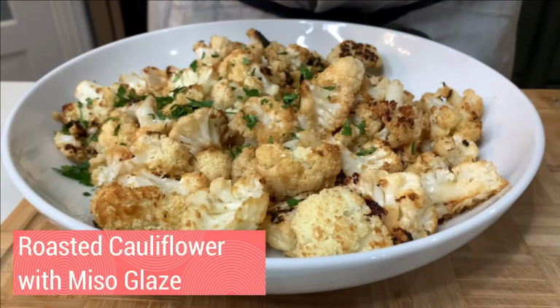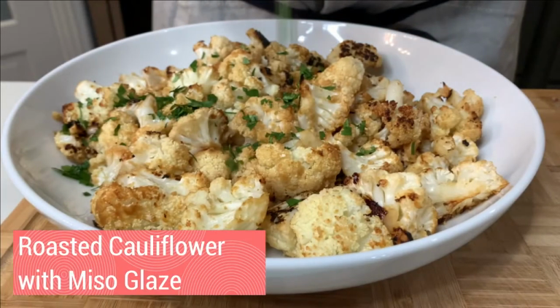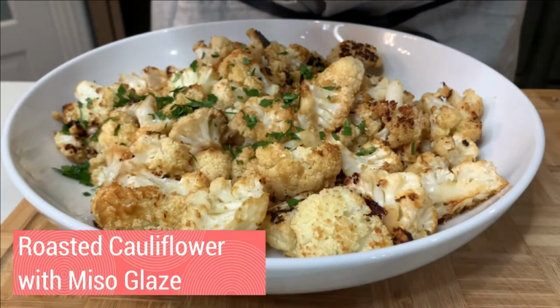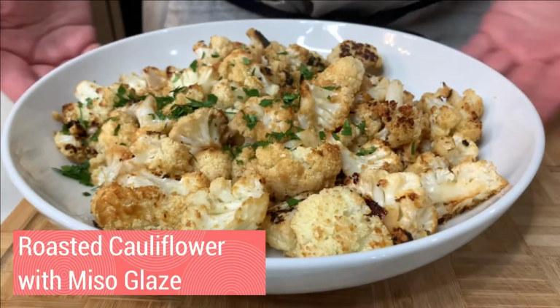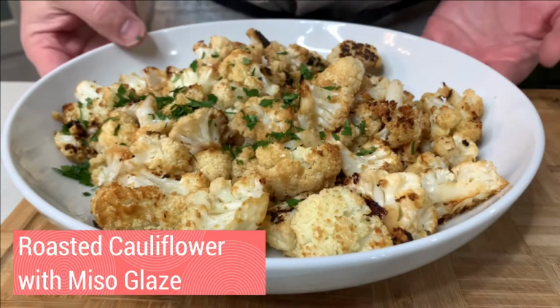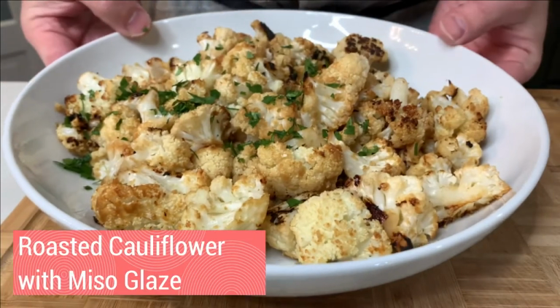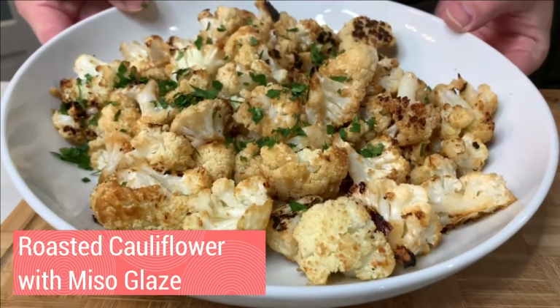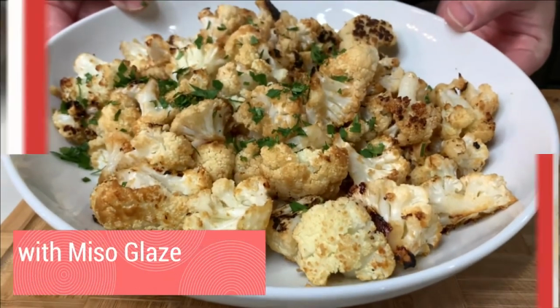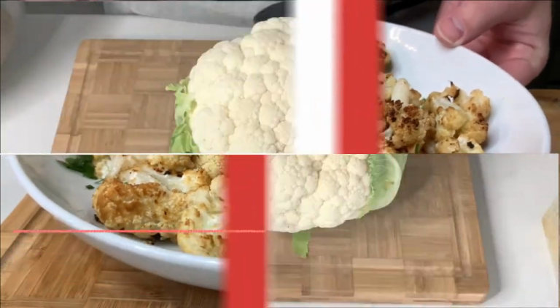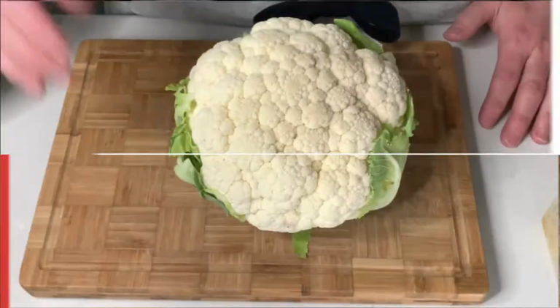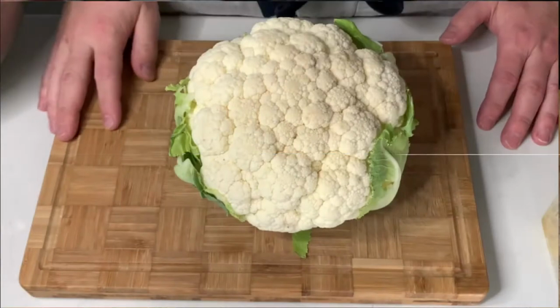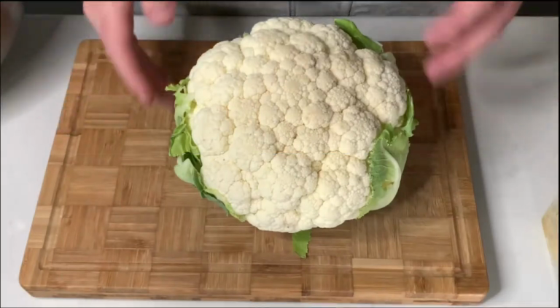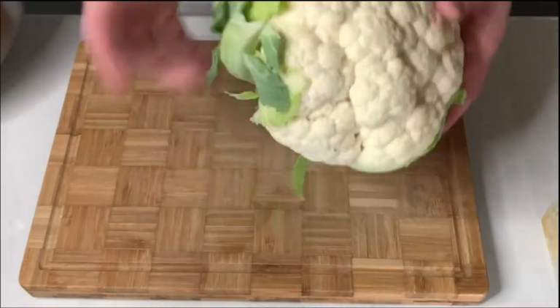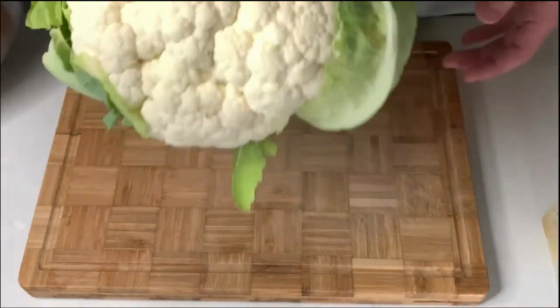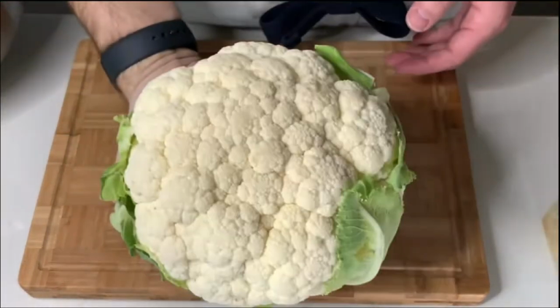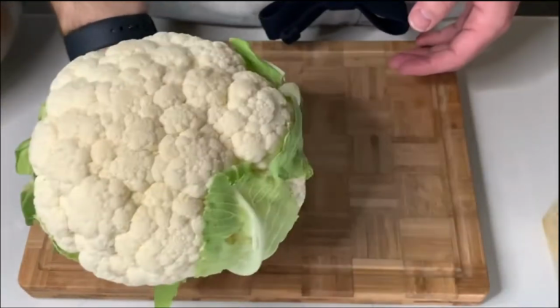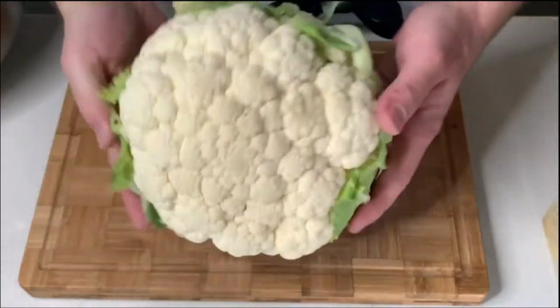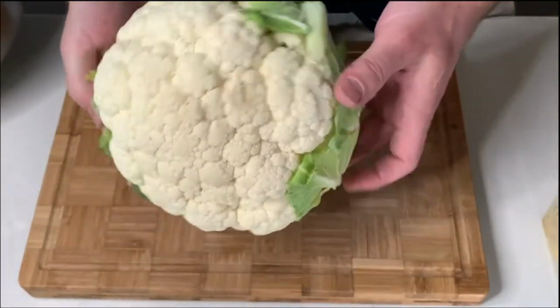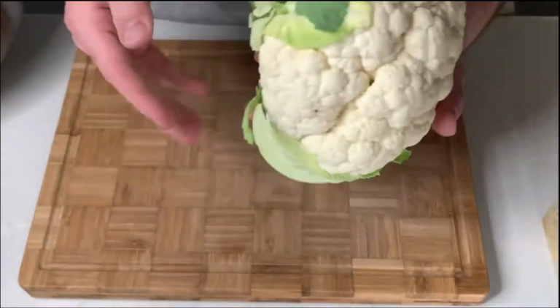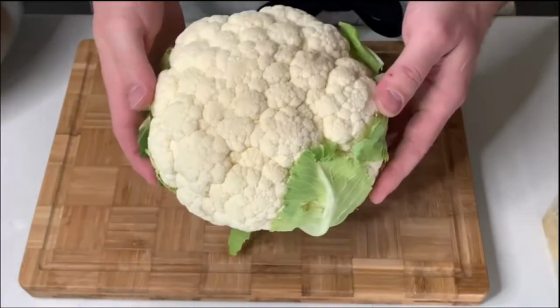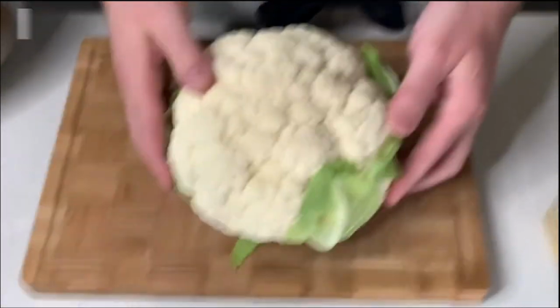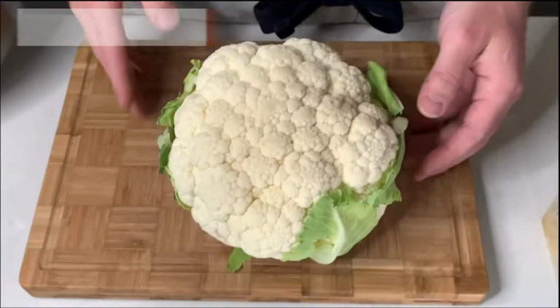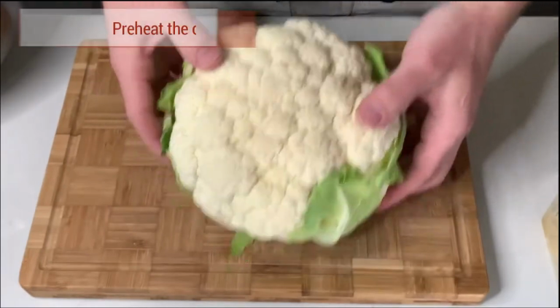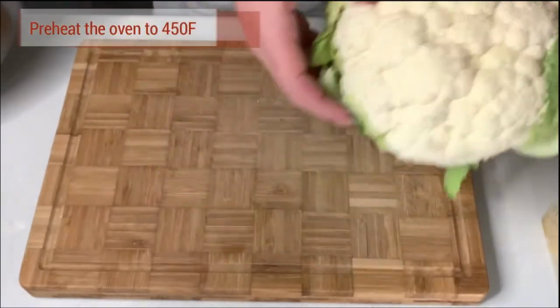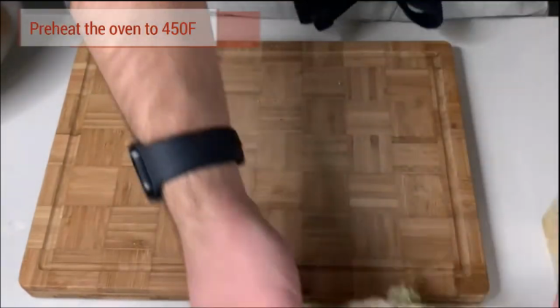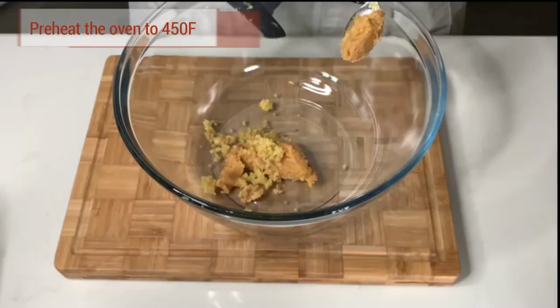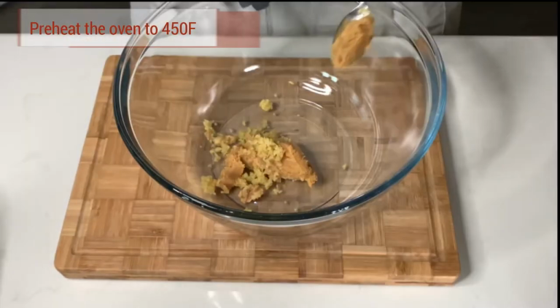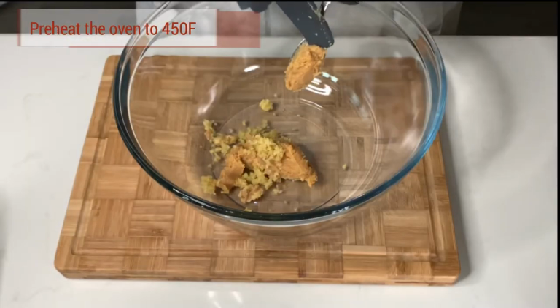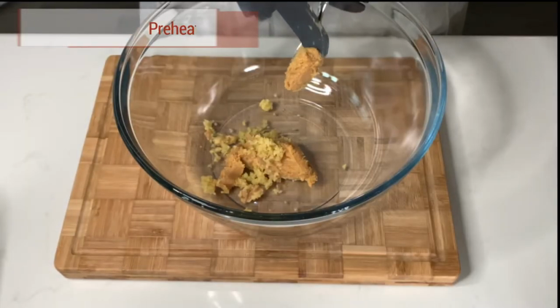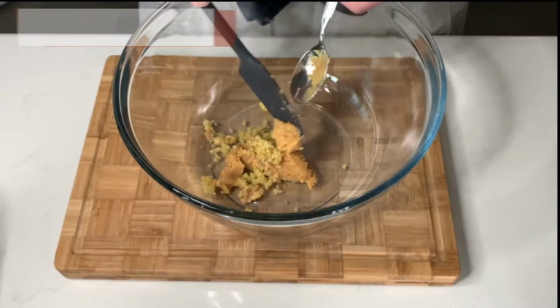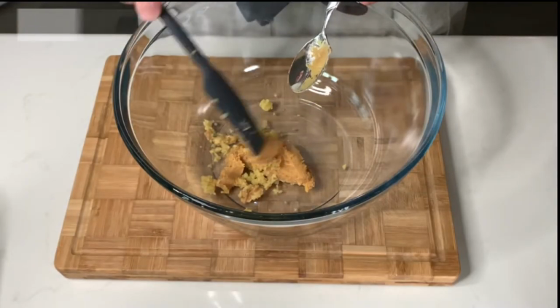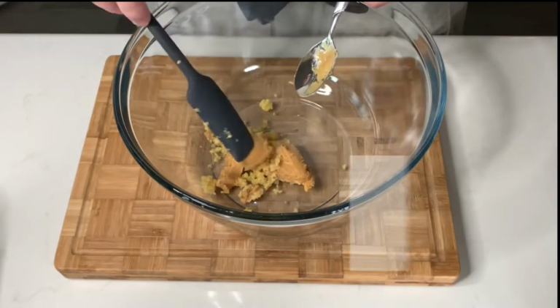Today, we're going to make roasted cauliflower with a miso glaze. I'm going to start with a whole head of cauliflower, but I'm going to save you some time and dishes — don't cut this up just yet. We're going to make our sauce first. Go ahead and set the oven to 450 degrees, and let's get our sauce together.